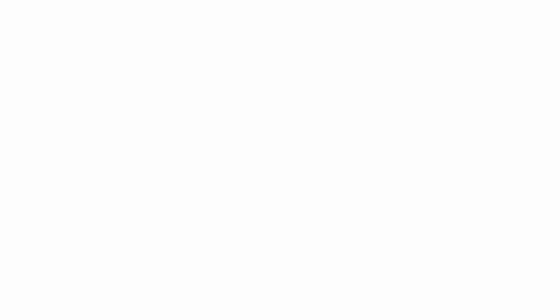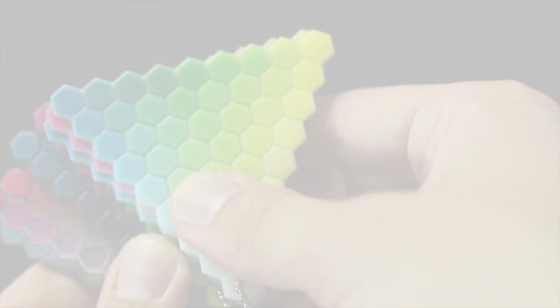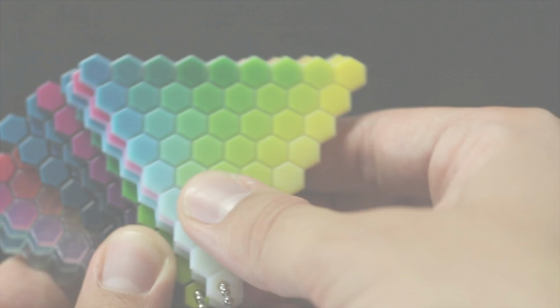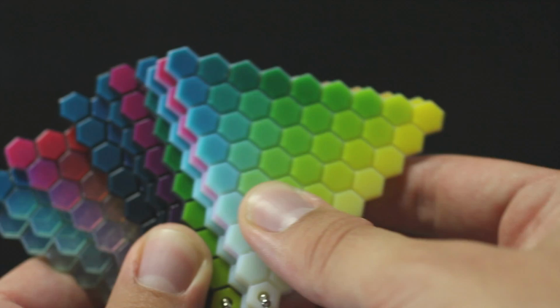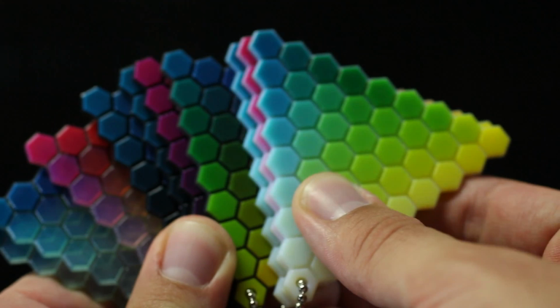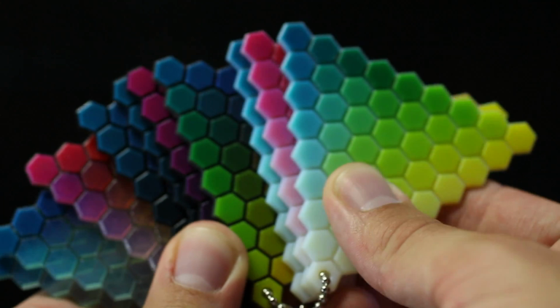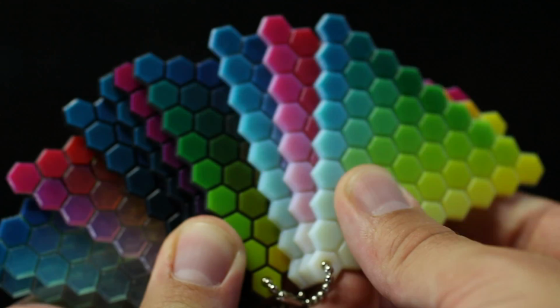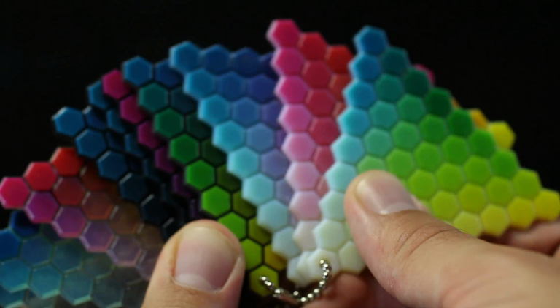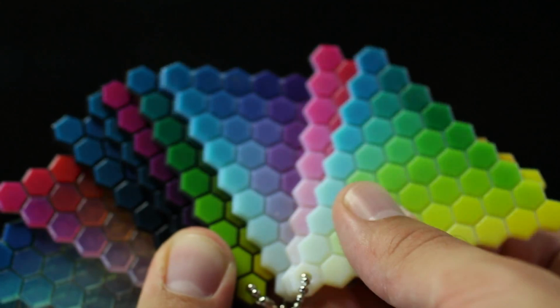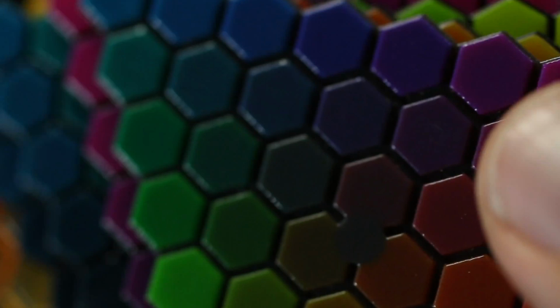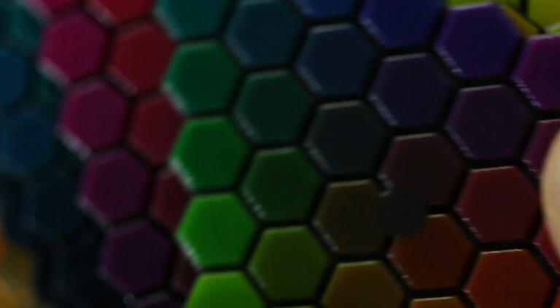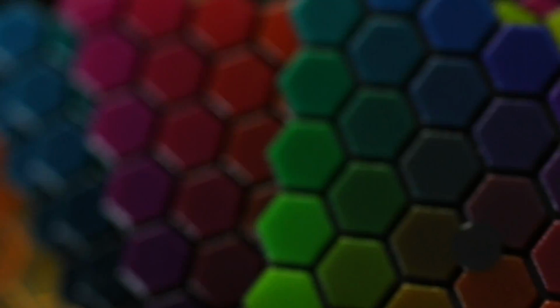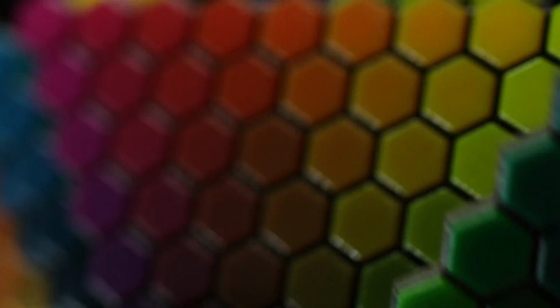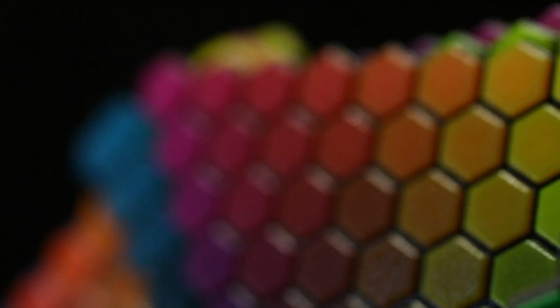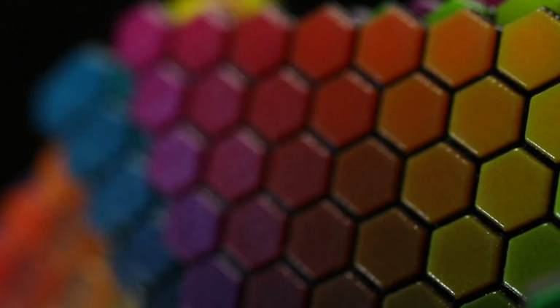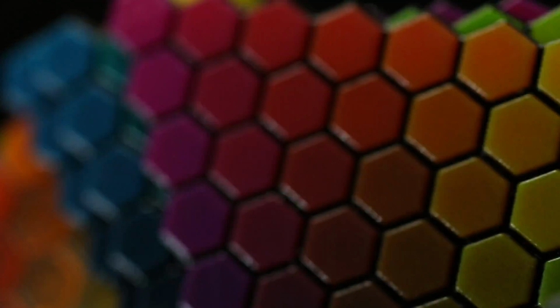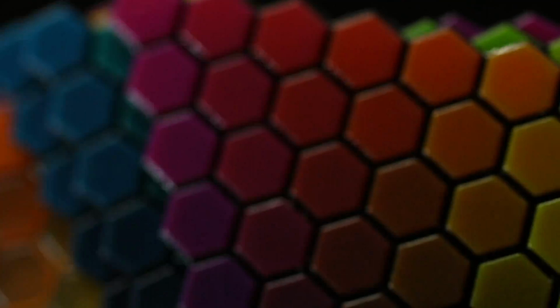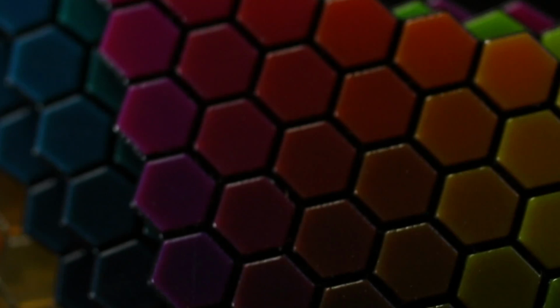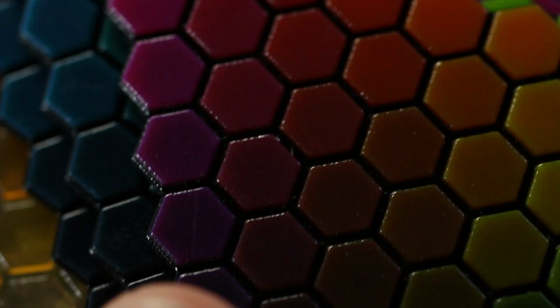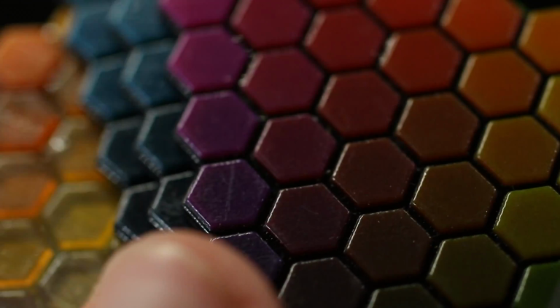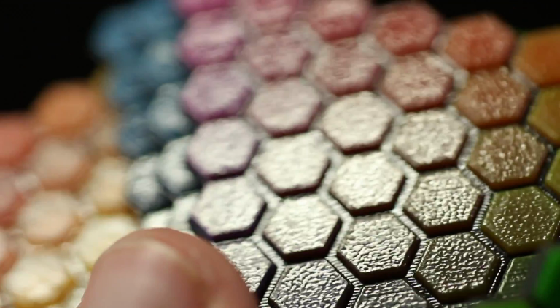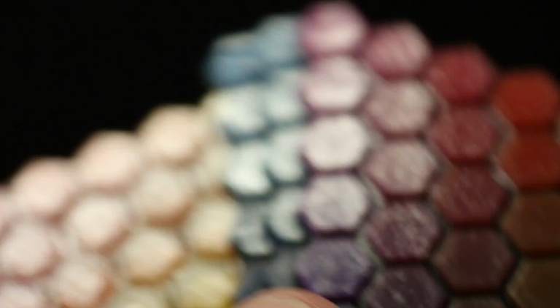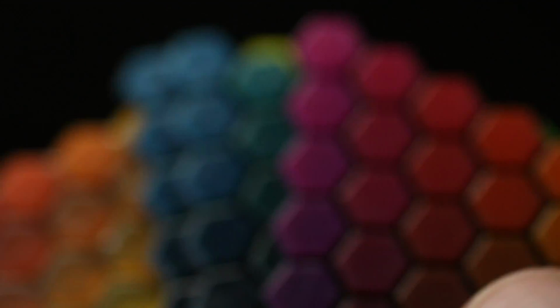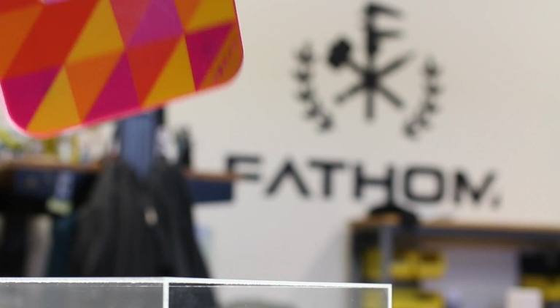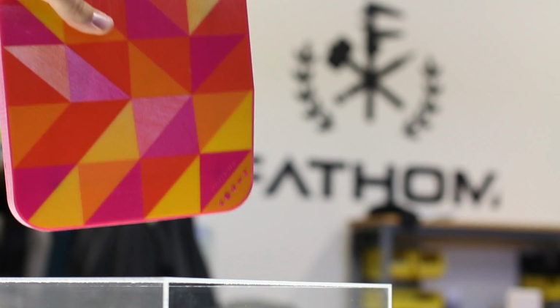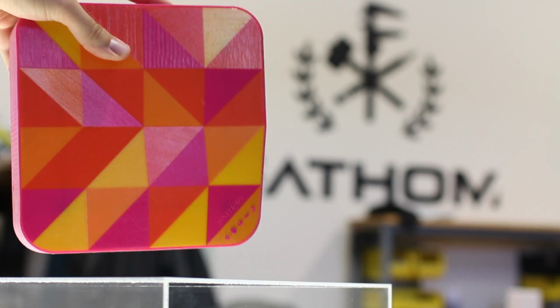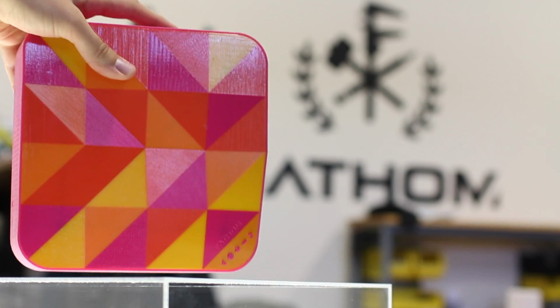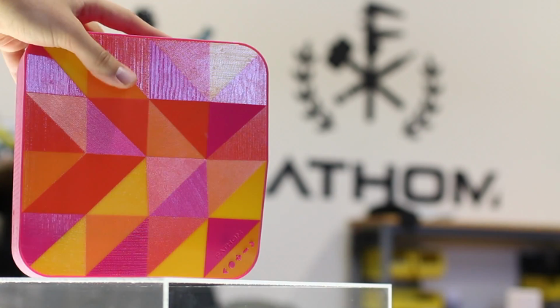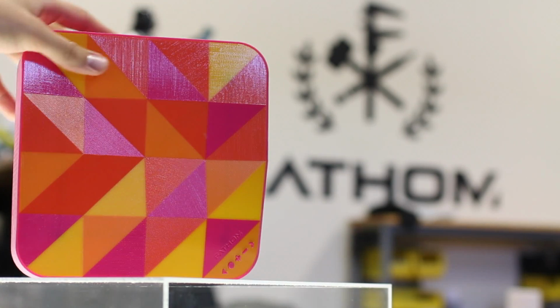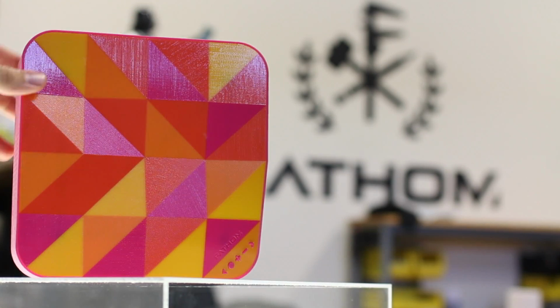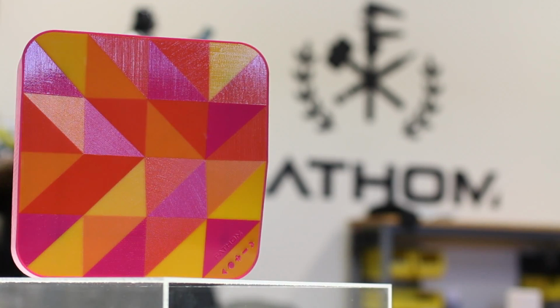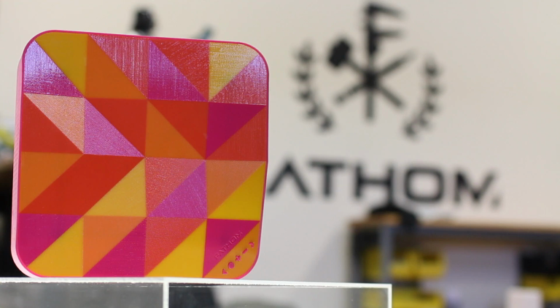With the new CON-X3 technology, we're able to utilize combinations of three different materials simultaneously, including a large selection of vibrant colors, making the material options nearly limitless.